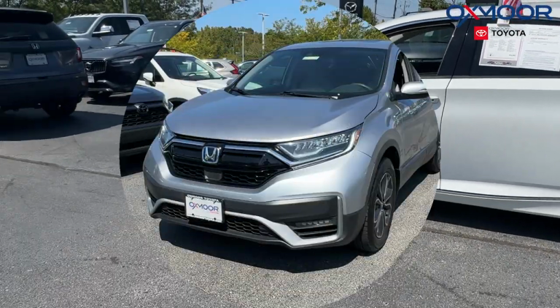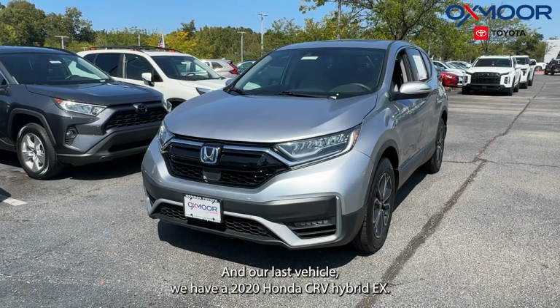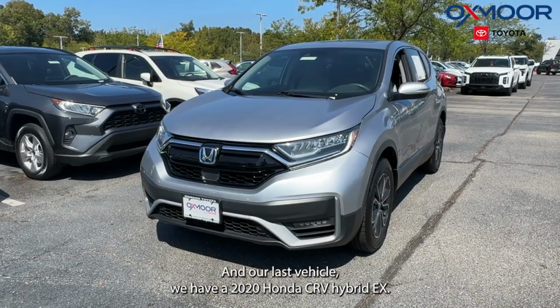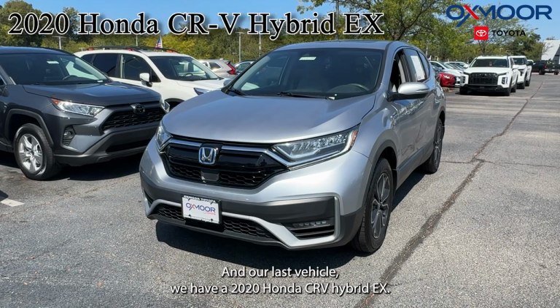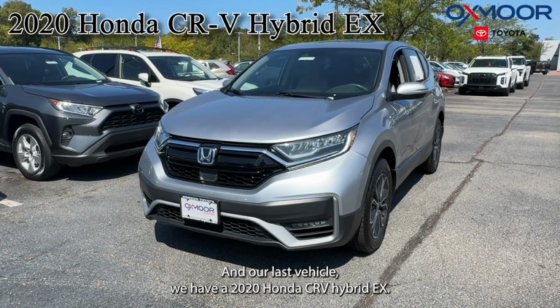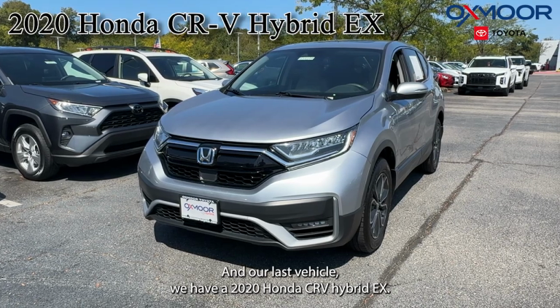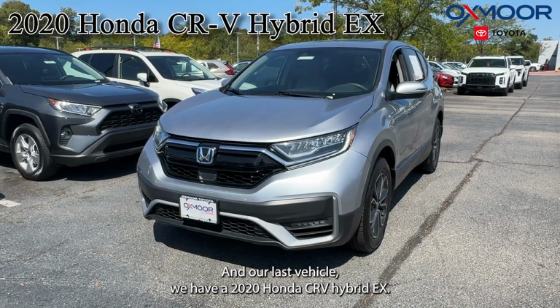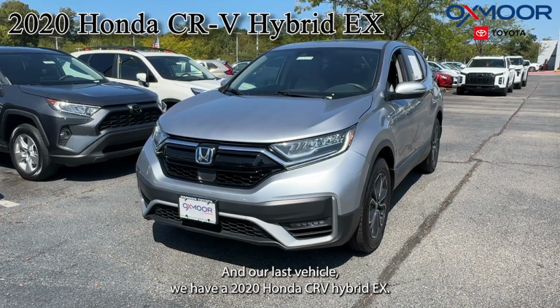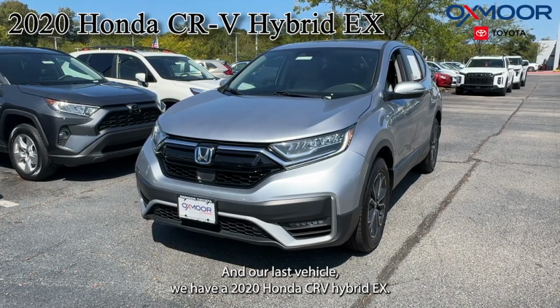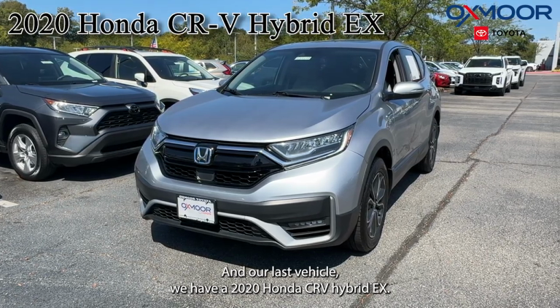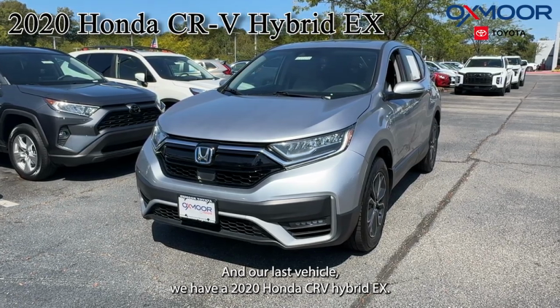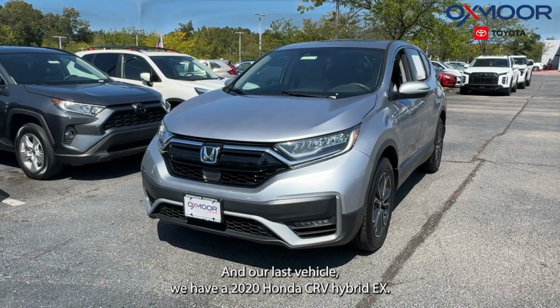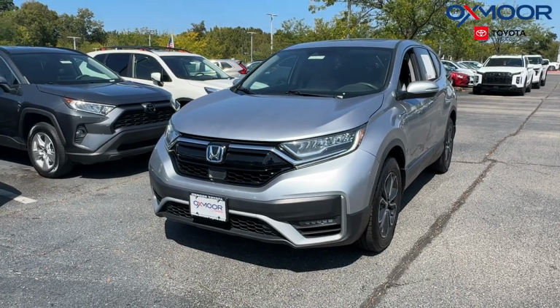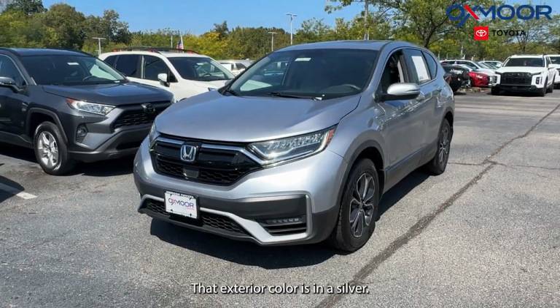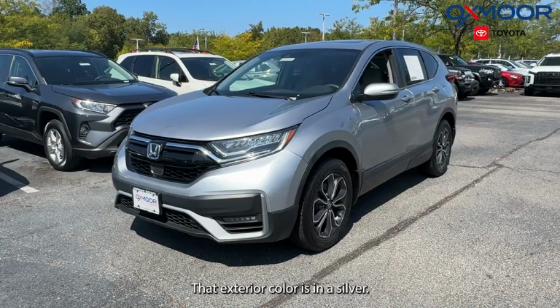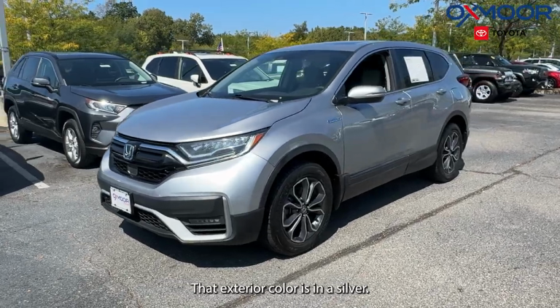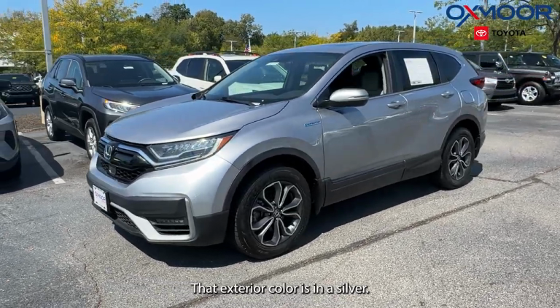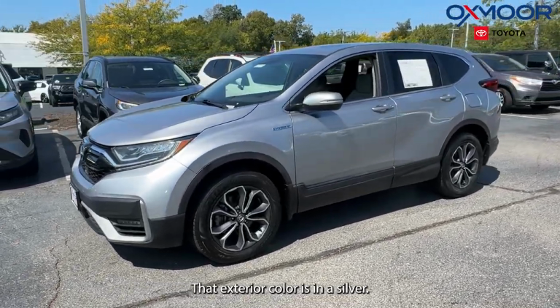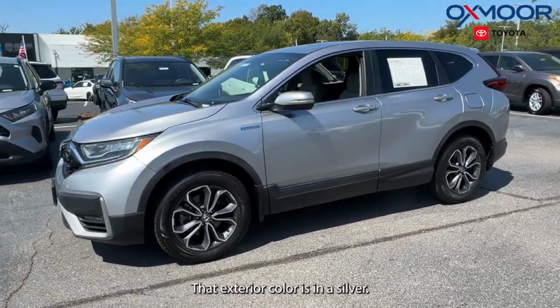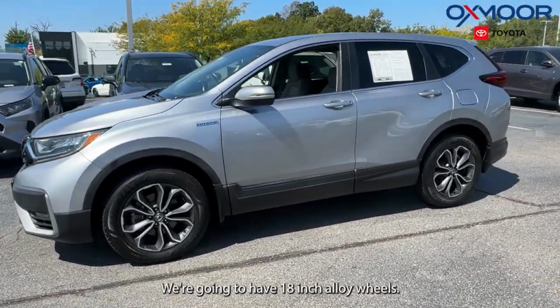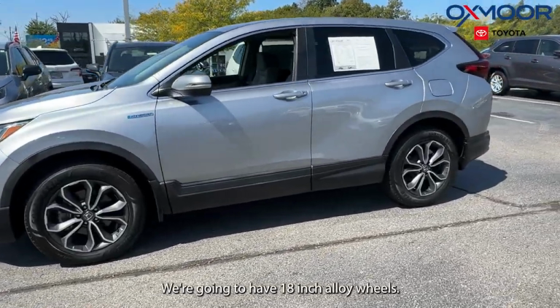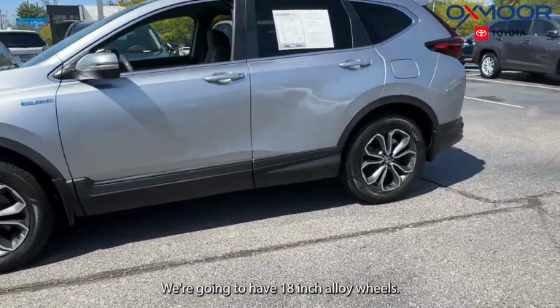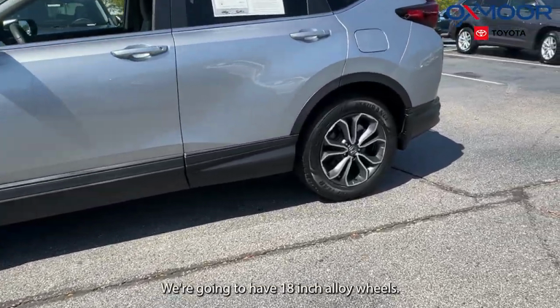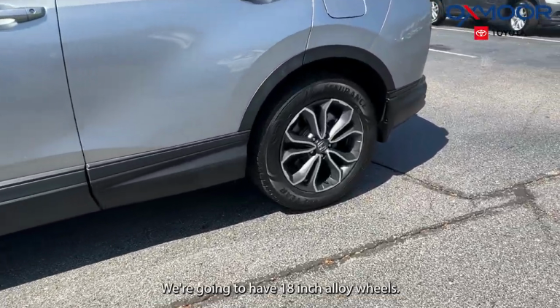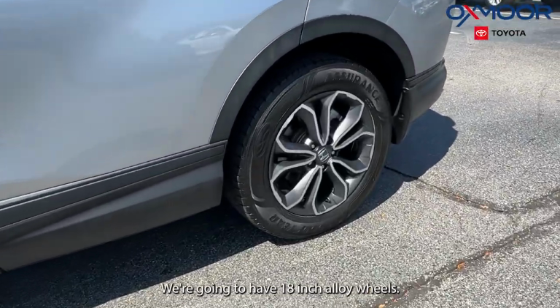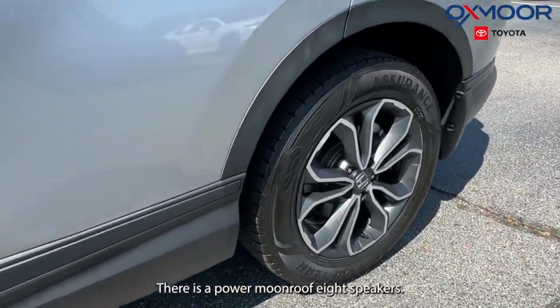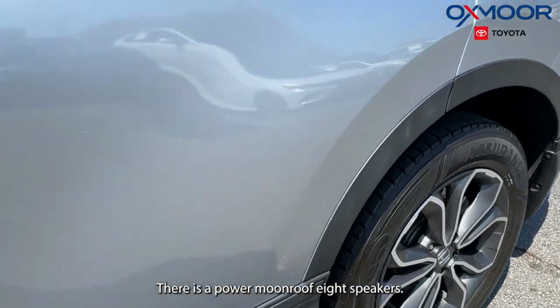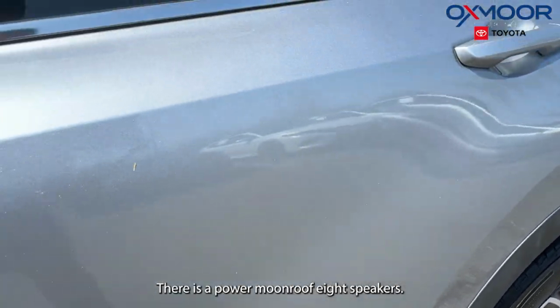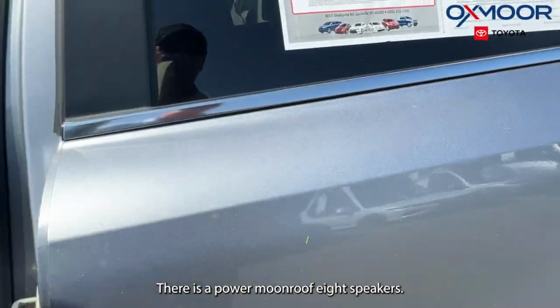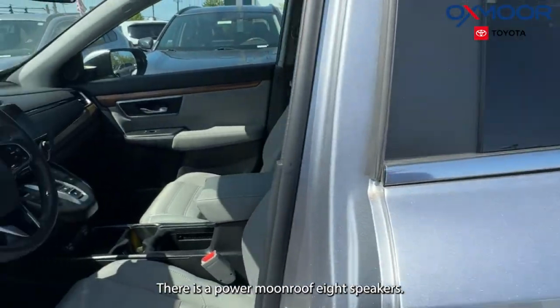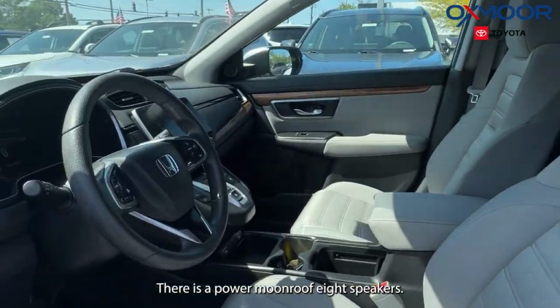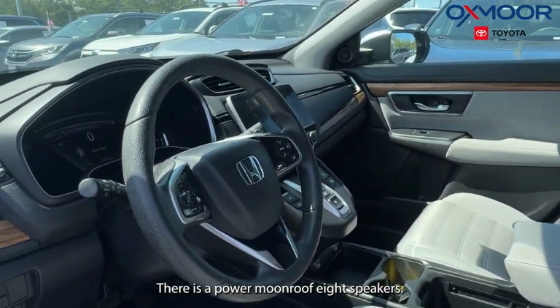And our last vehicle, we have a 2020 Honda CR-V Hybrid EX. That exterior color is in a silver. We're going to have 18-inch alloy wheels. There's a power moonroof. Eight speakers.